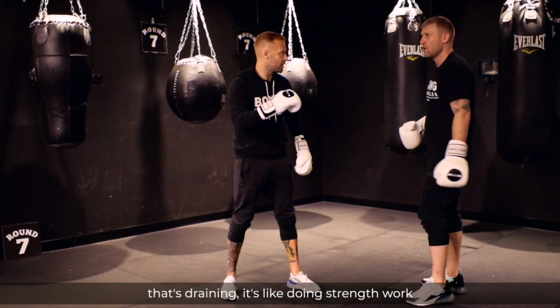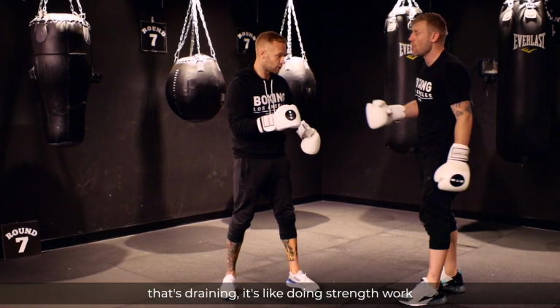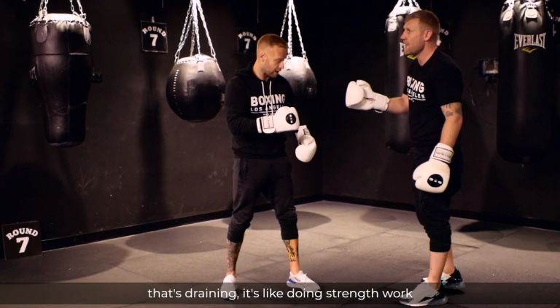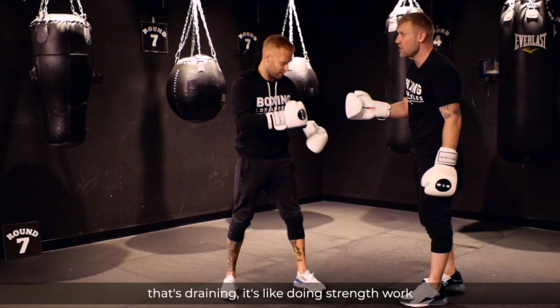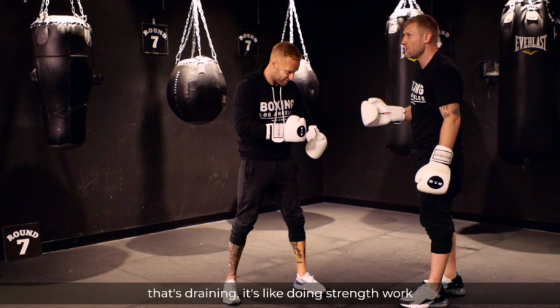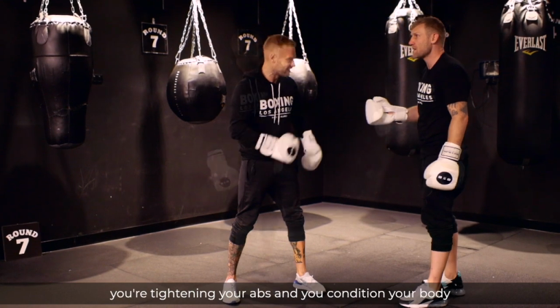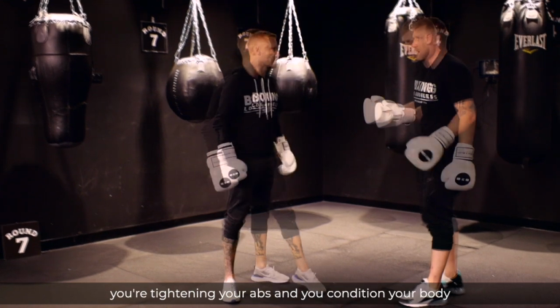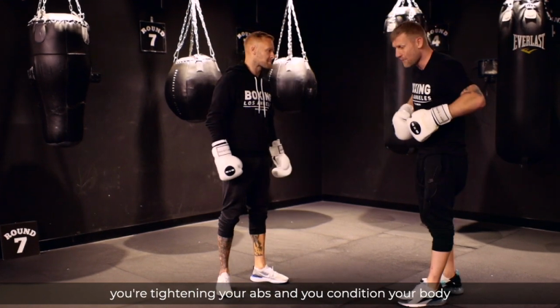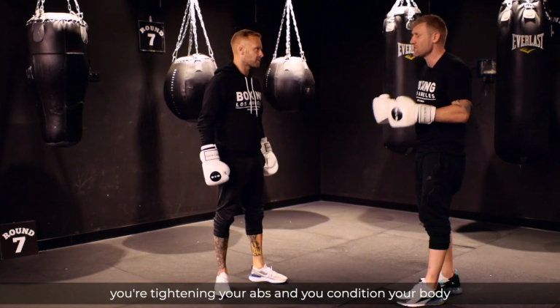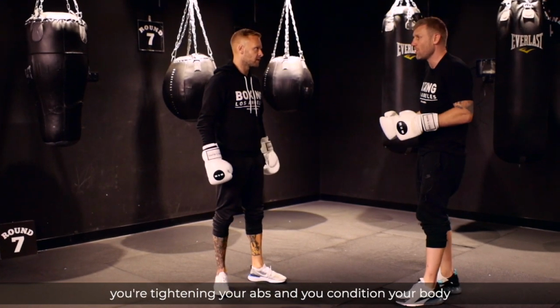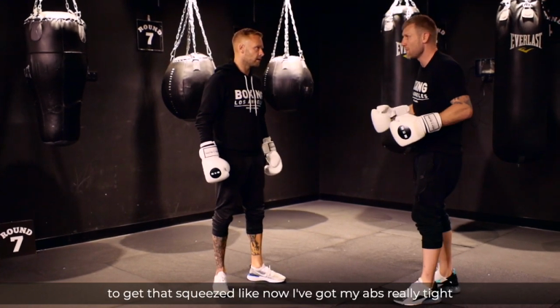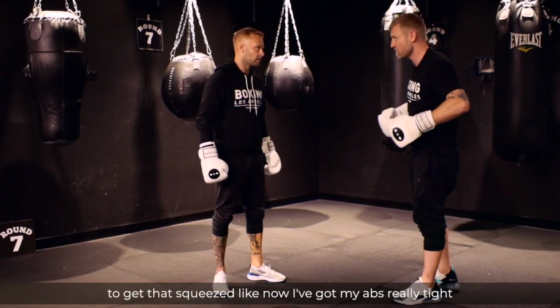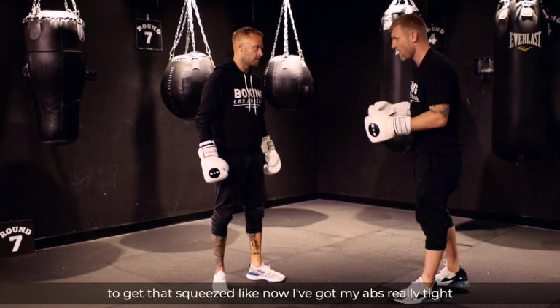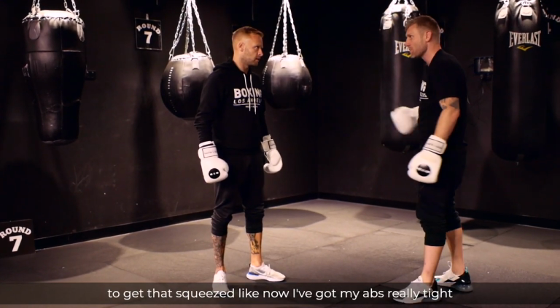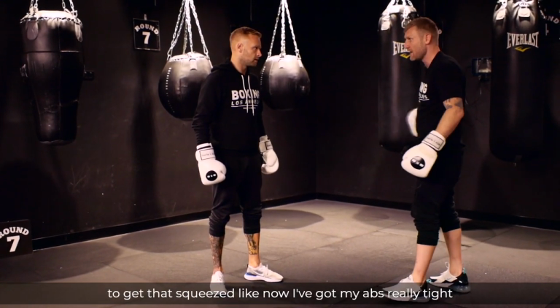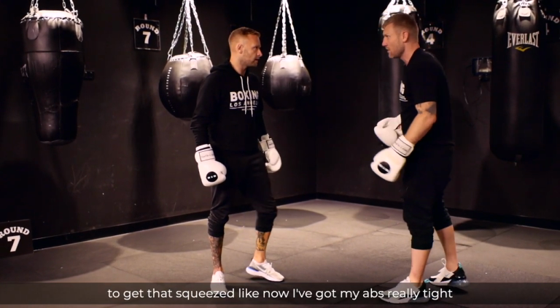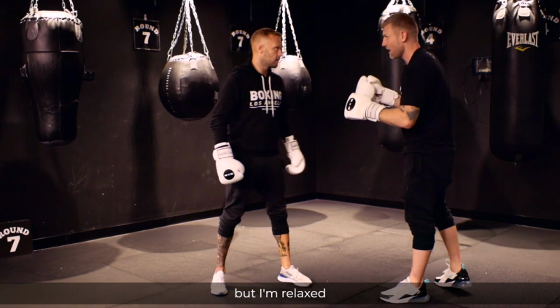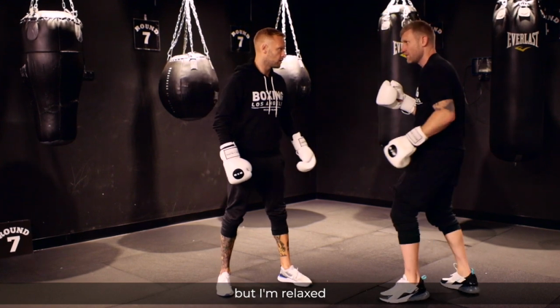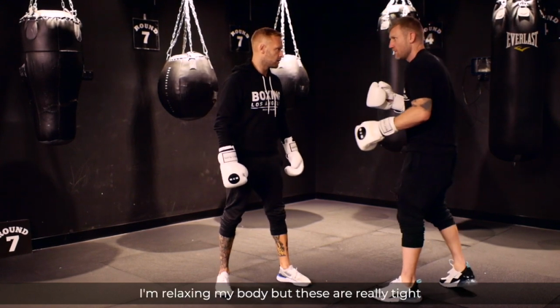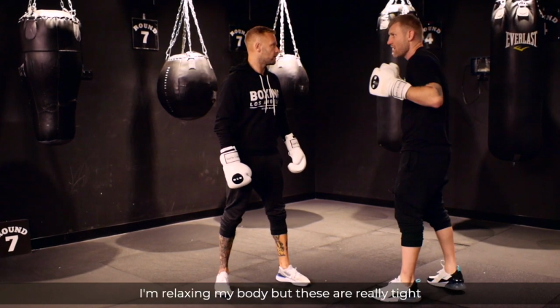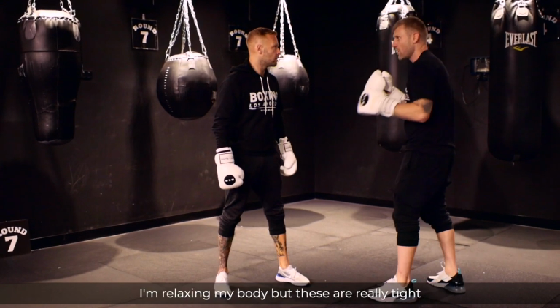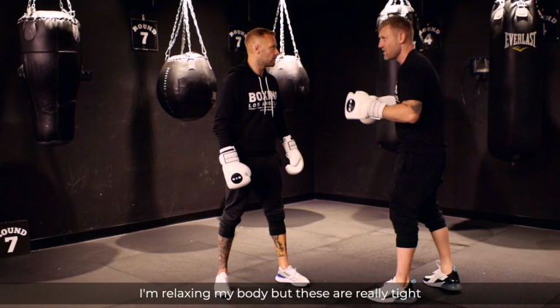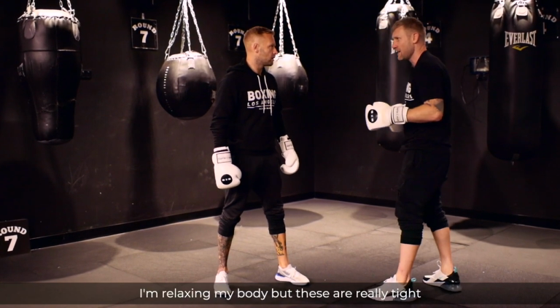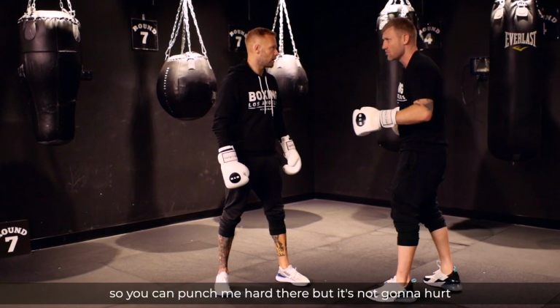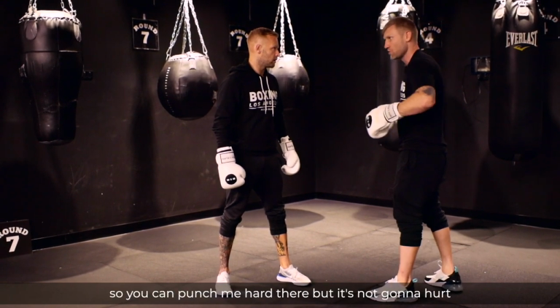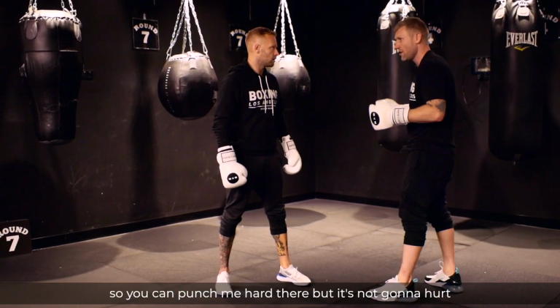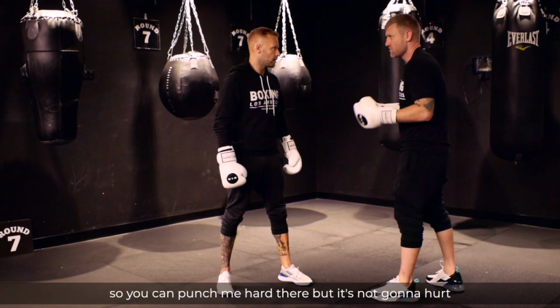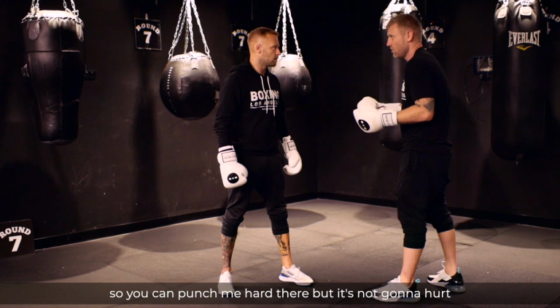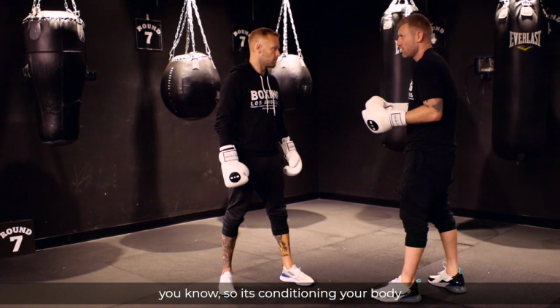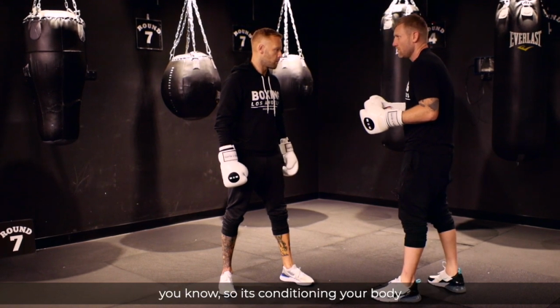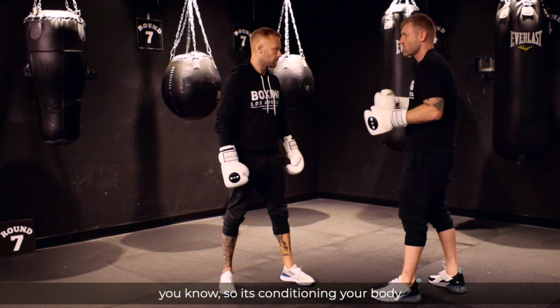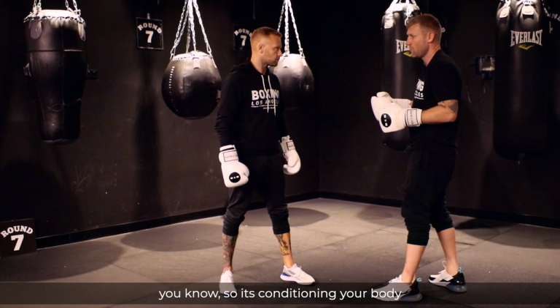That's draining — it's like doing strength work. But you can tighten up your abs and condition your body to be able to squeeze. Like now I've got my abs really tight, but I'm relaxed. I'm relaxing my body but these are really tight. So you can punch me hard there and it's not going to hurt. It's conditioning your body.